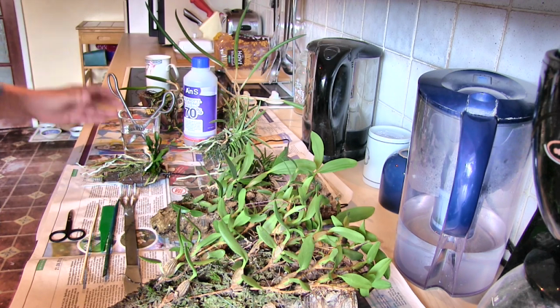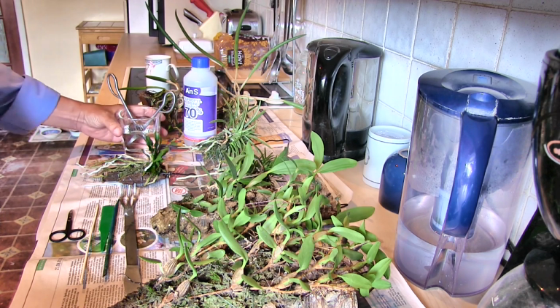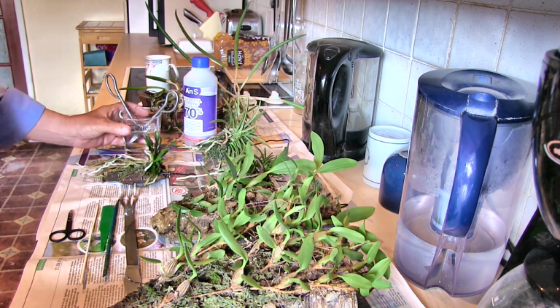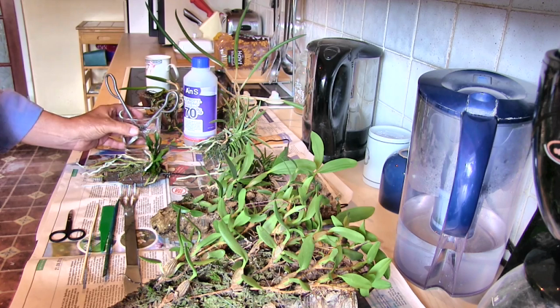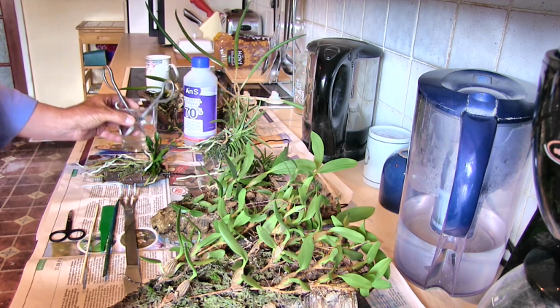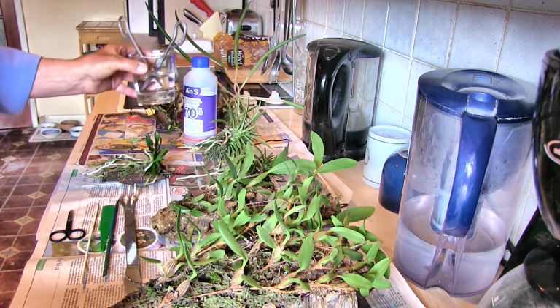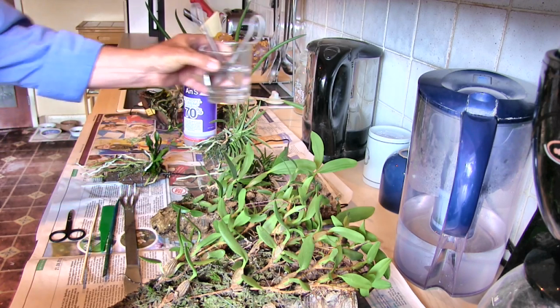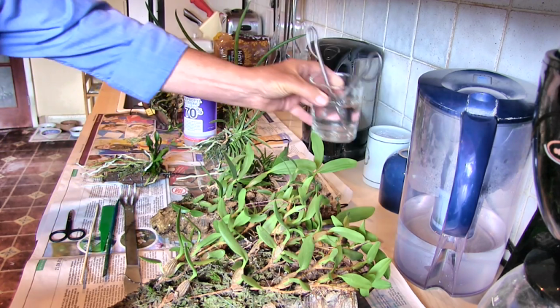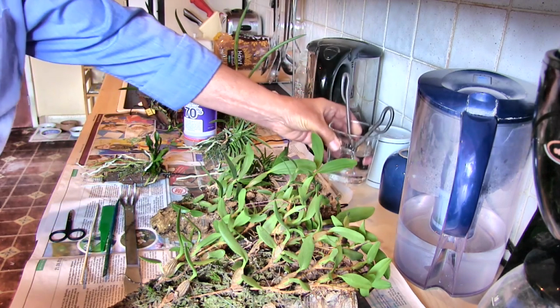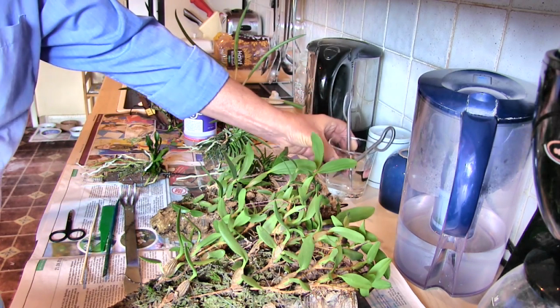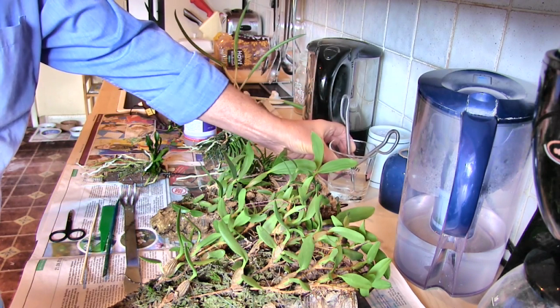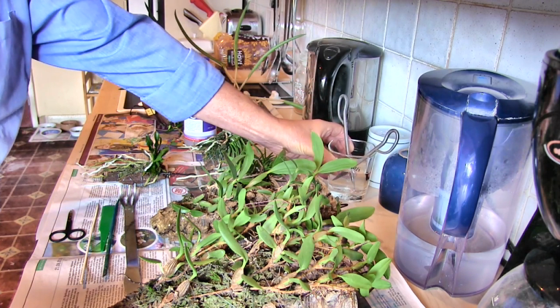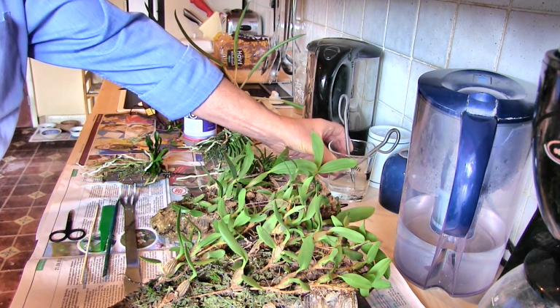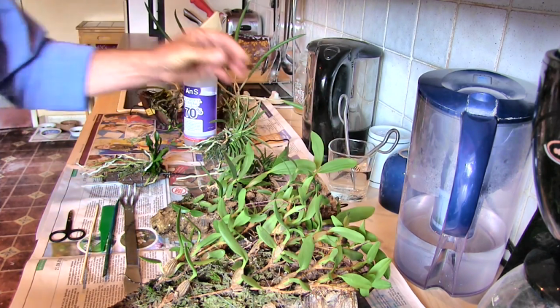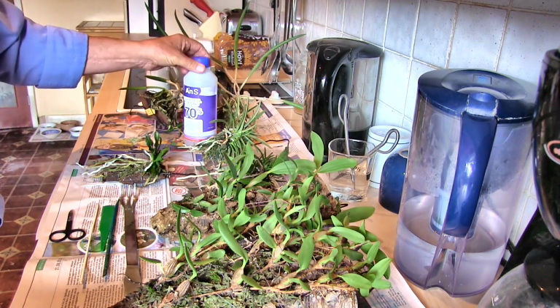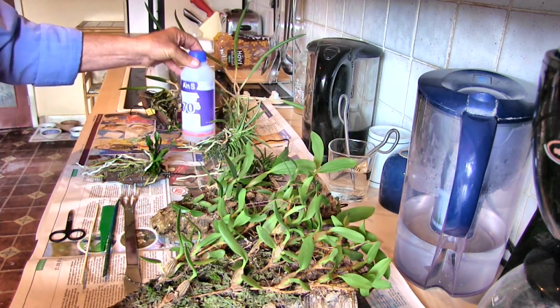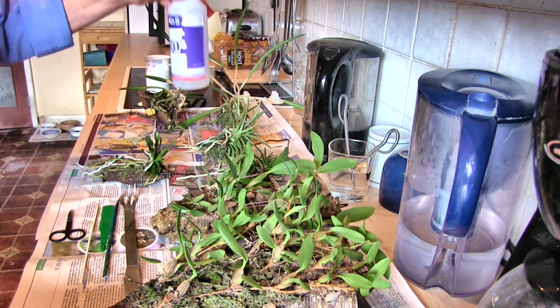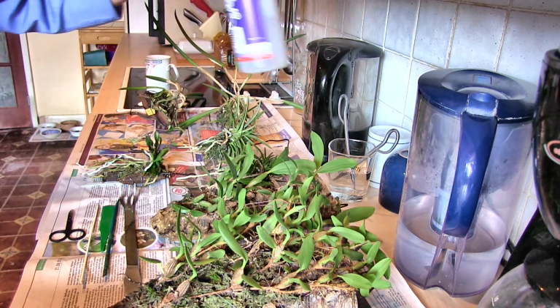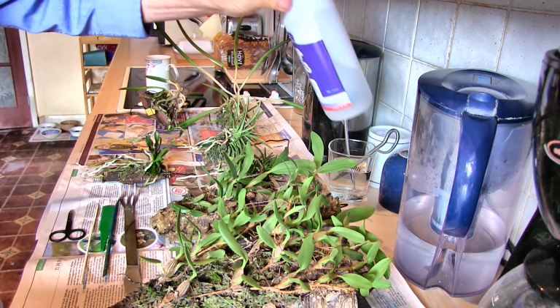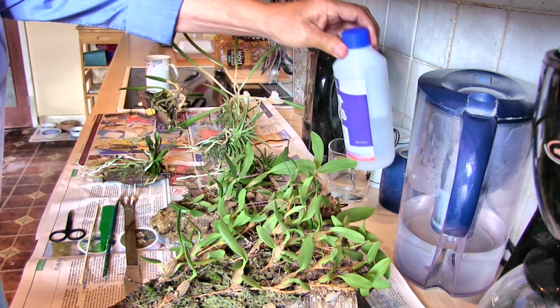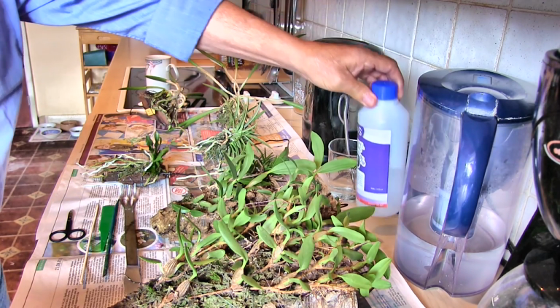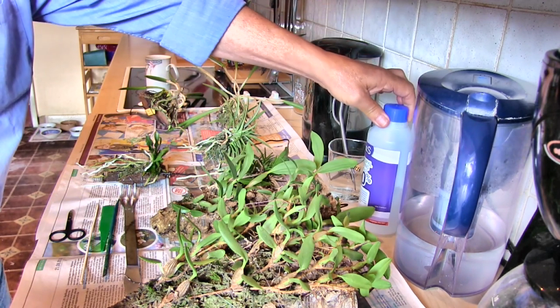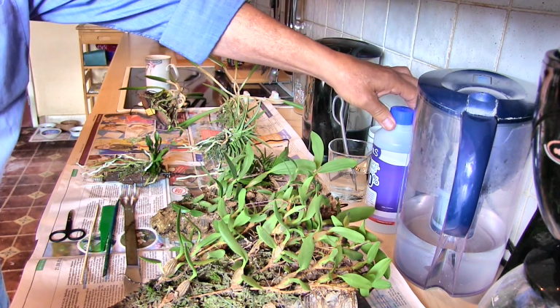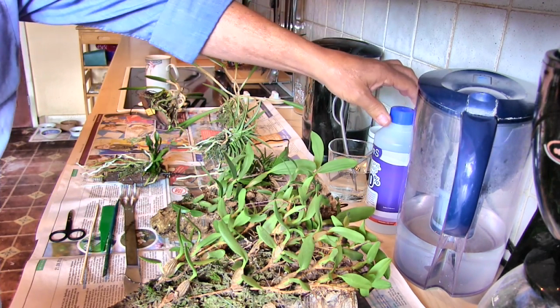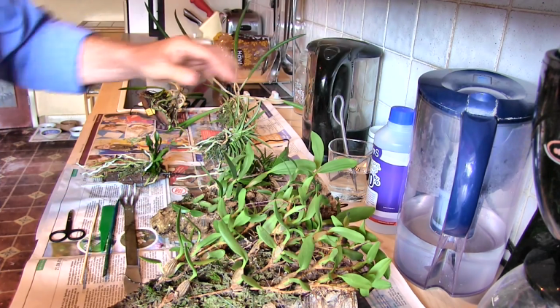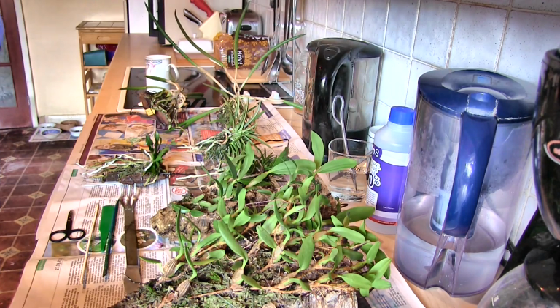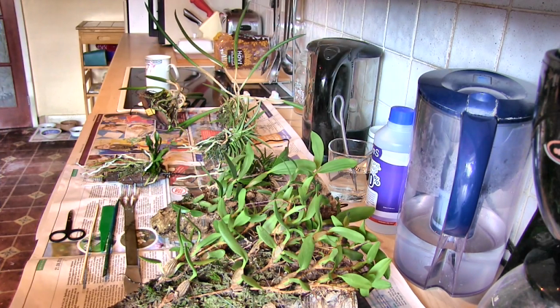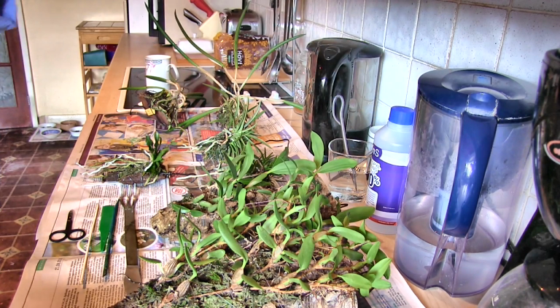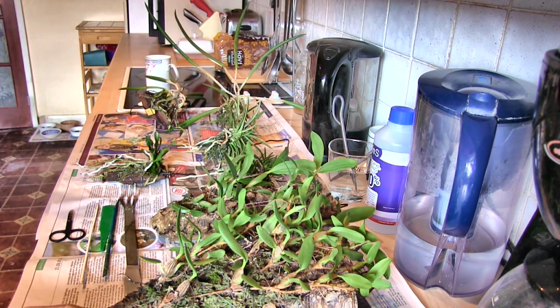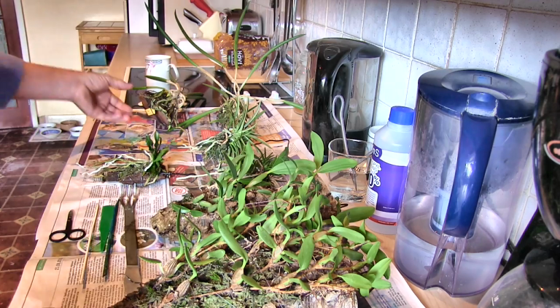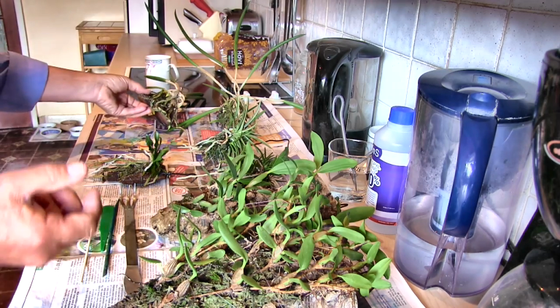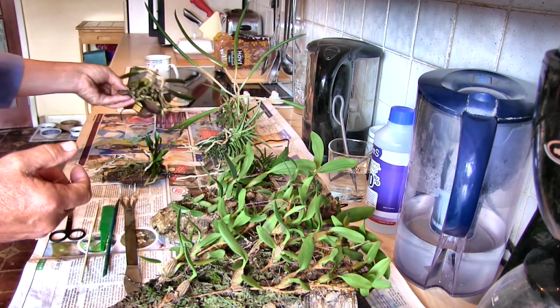My scissors are soaking in rubbing alcohol in case I decide to trim any bits of plants off while I'm going. It'll probably just be dead roots, but we shall see. Right, going over the plants individually.